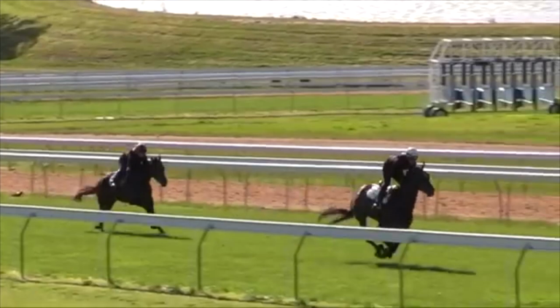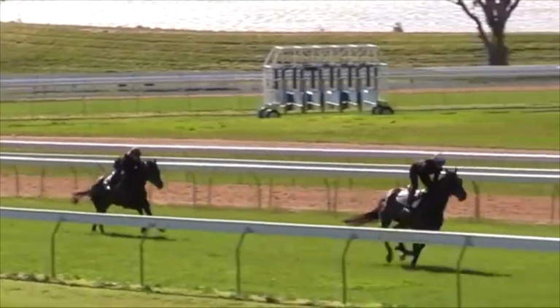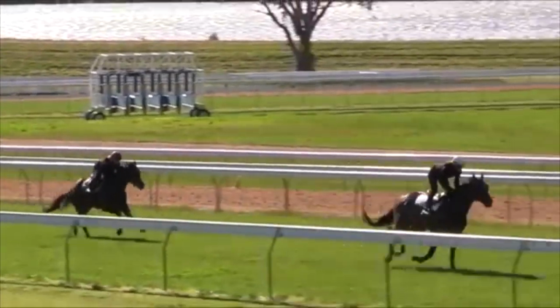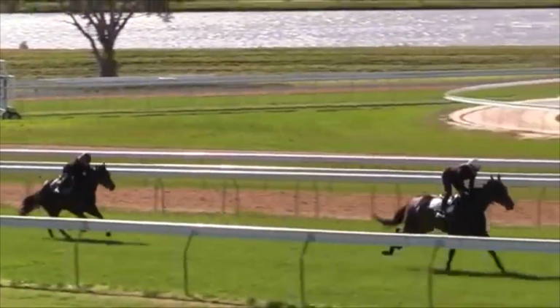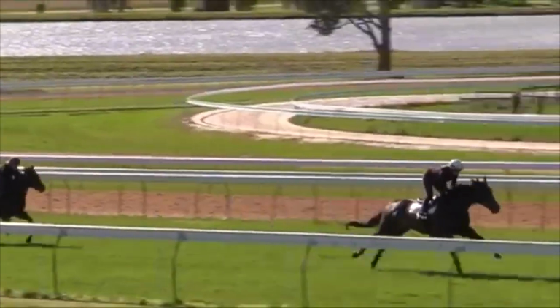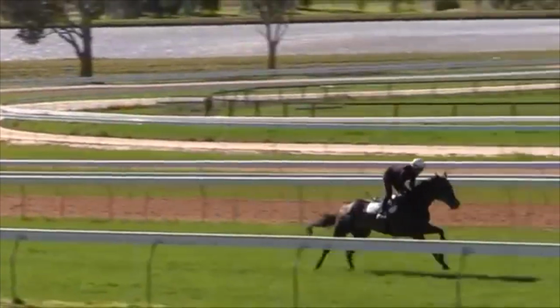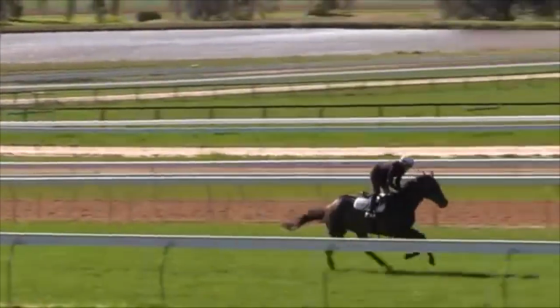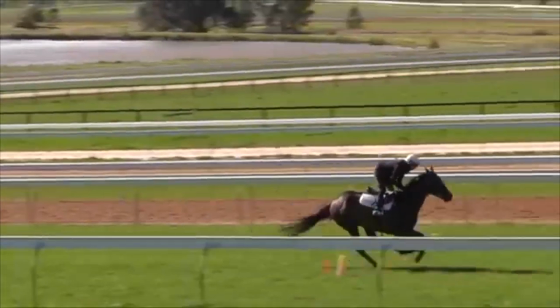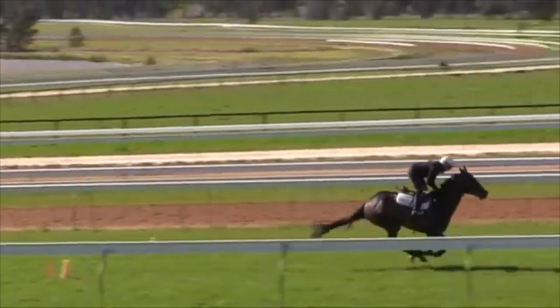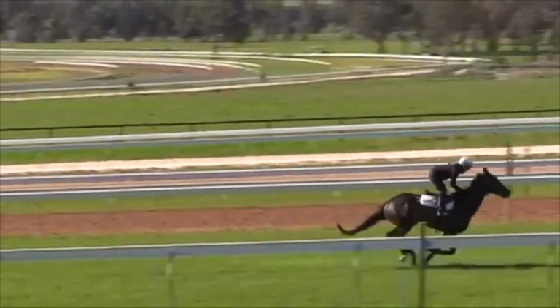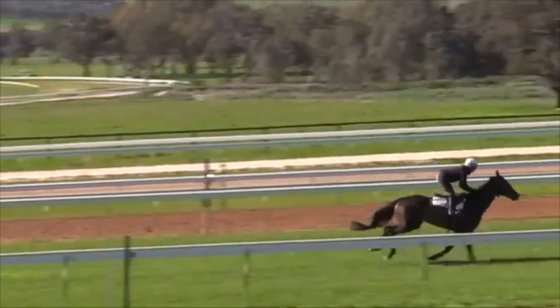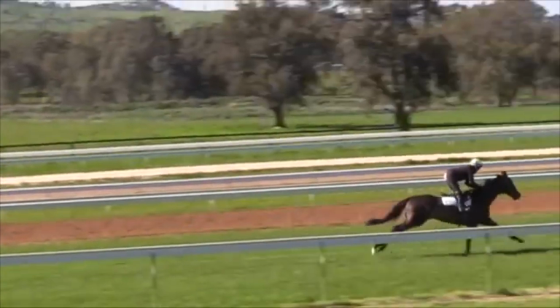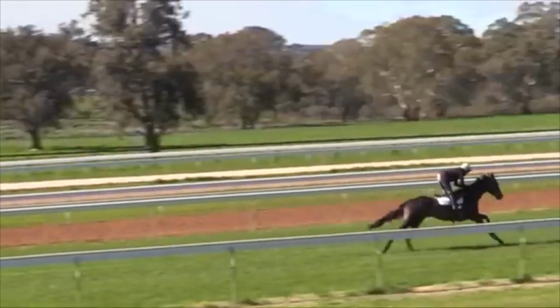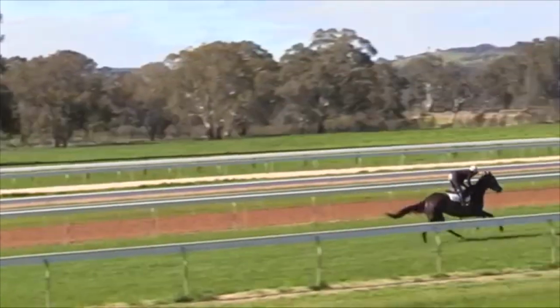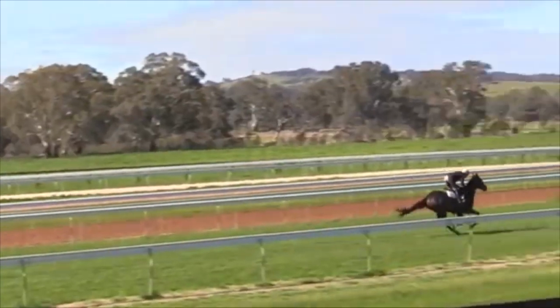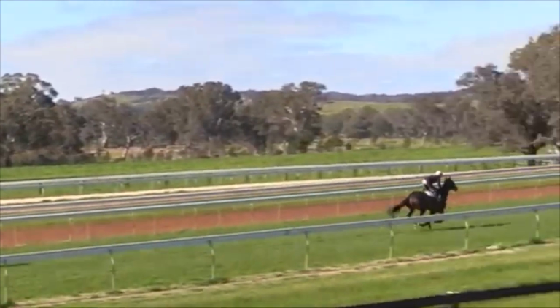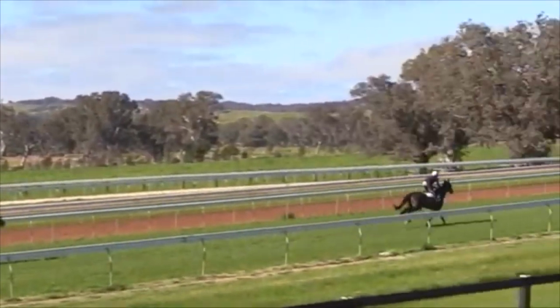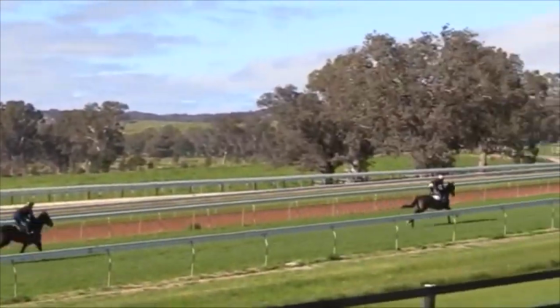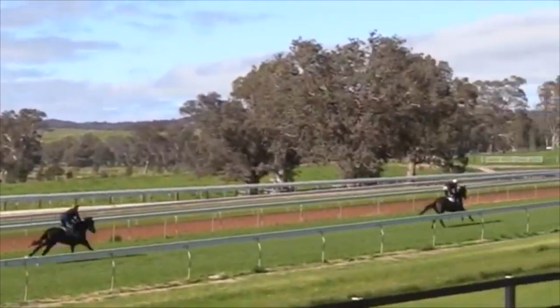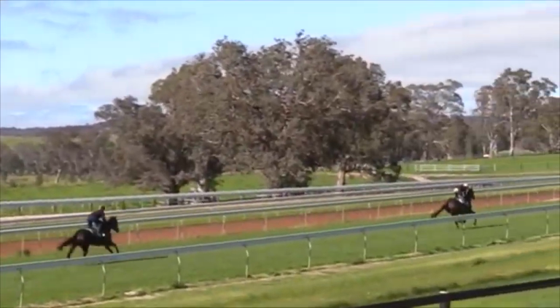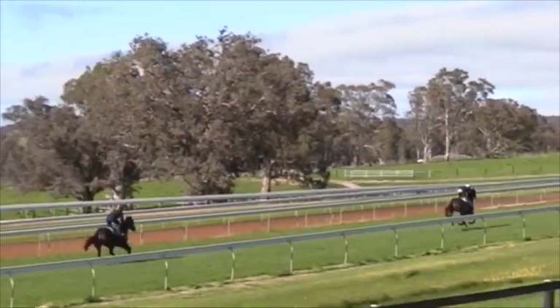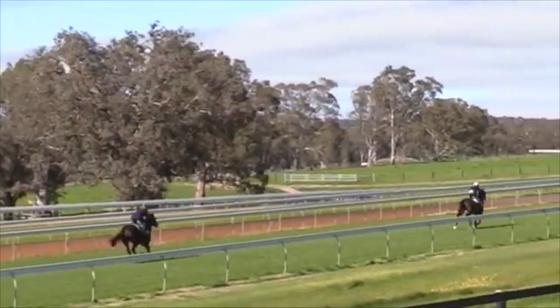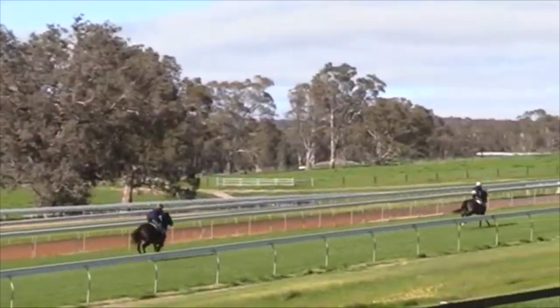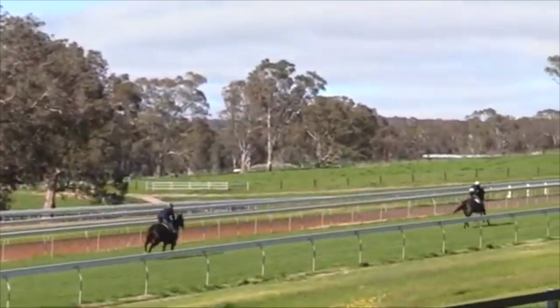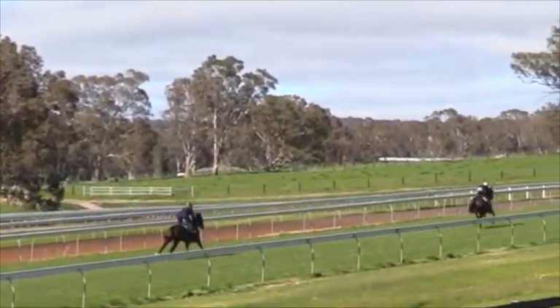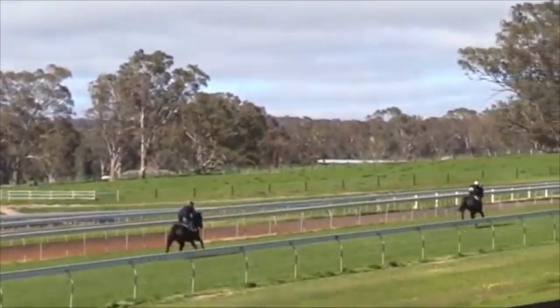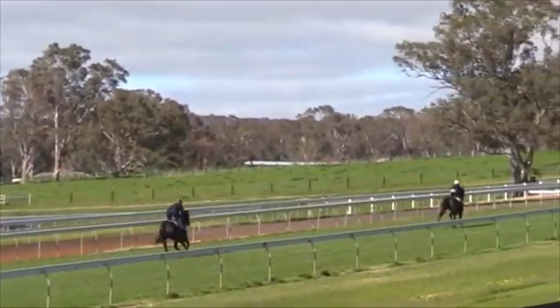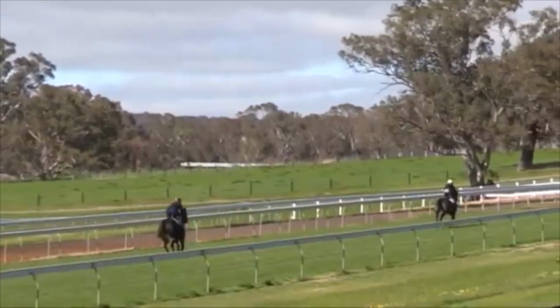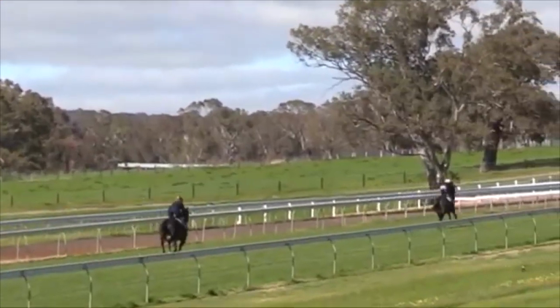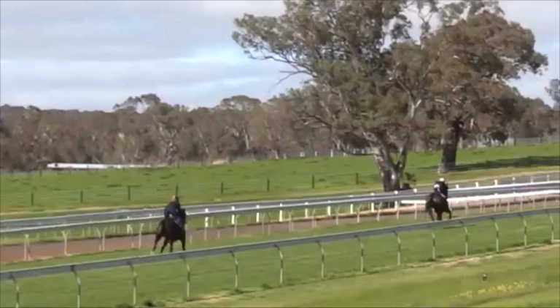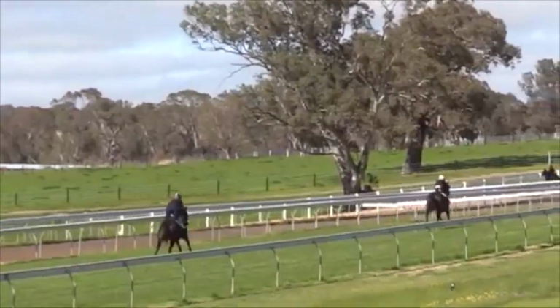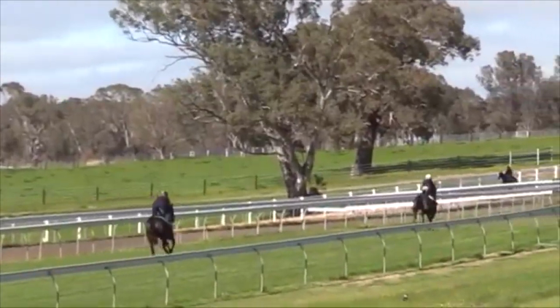There's no easy races for her at the rating she is, but that was pretty good work. She spaced the stable mate. We just gave her a good confidence-building gallop. She finished off in 11.8.